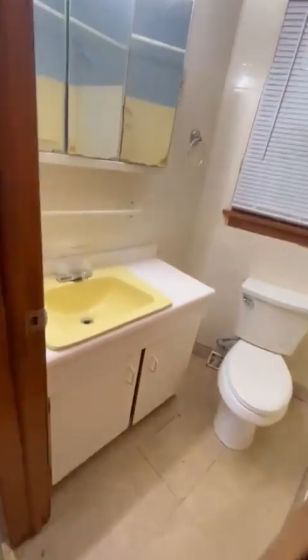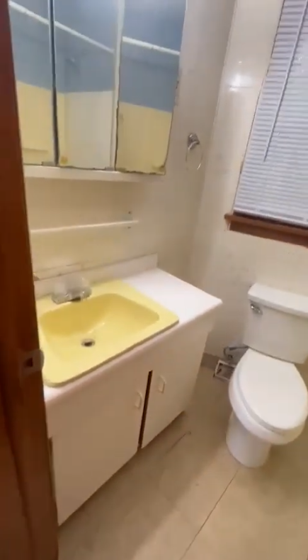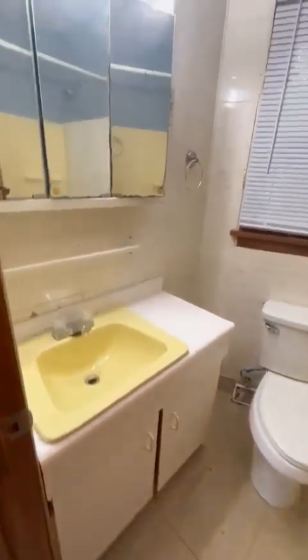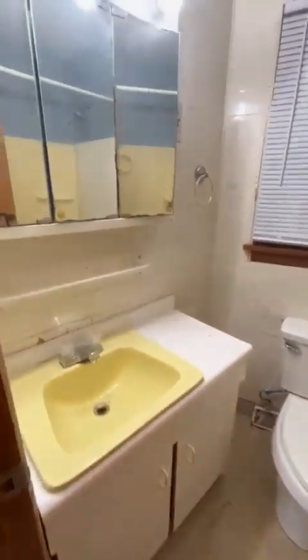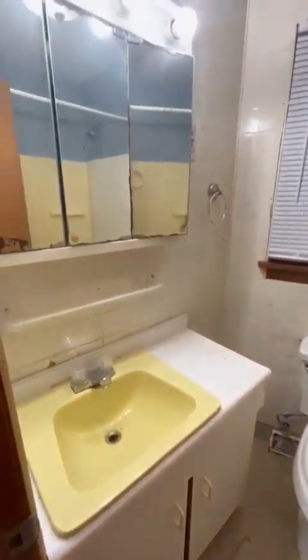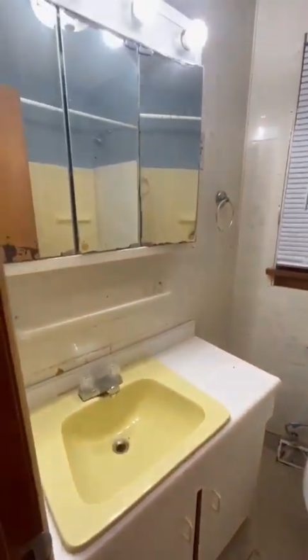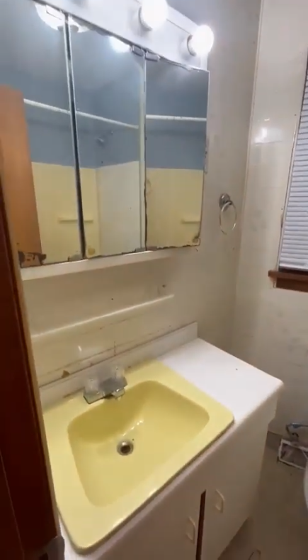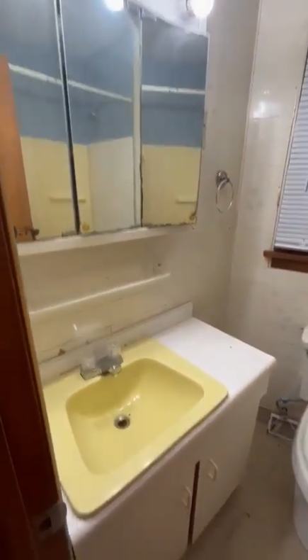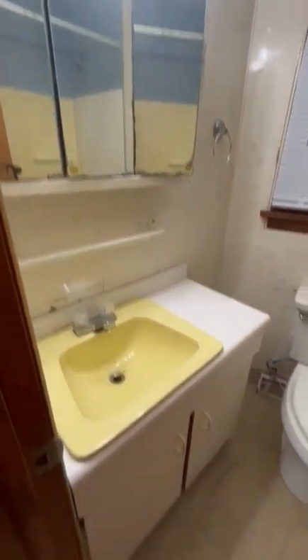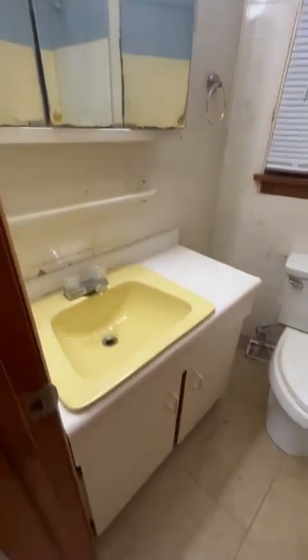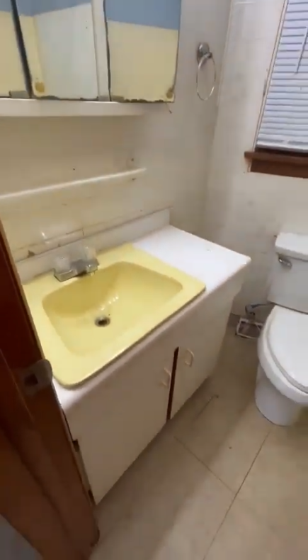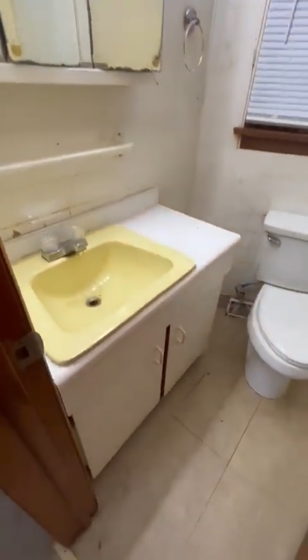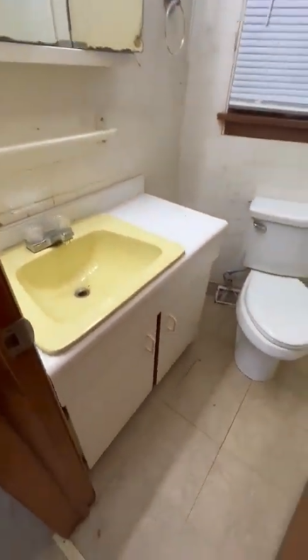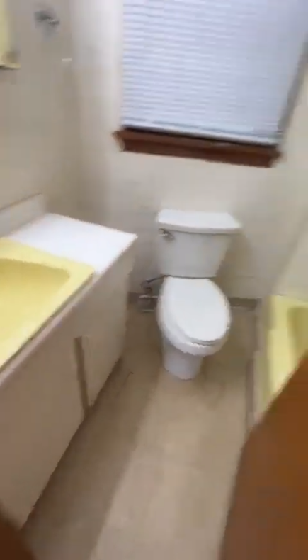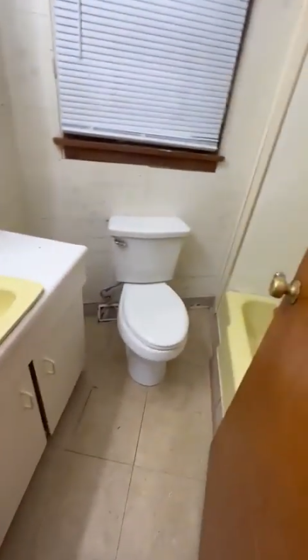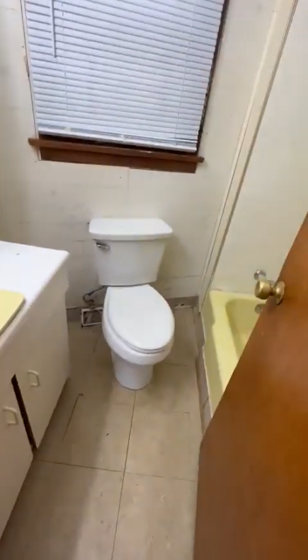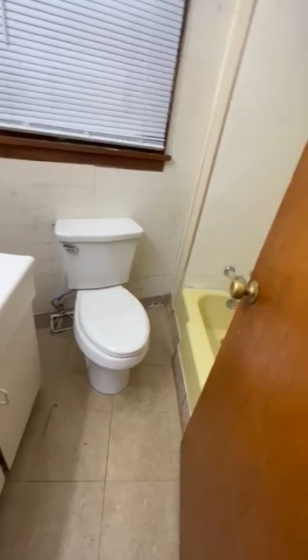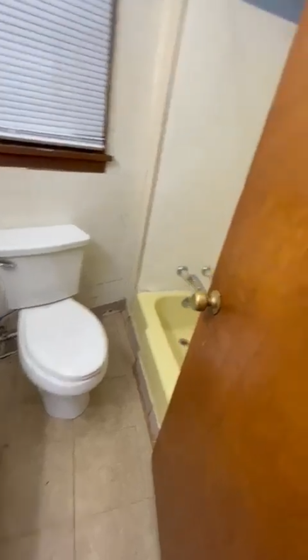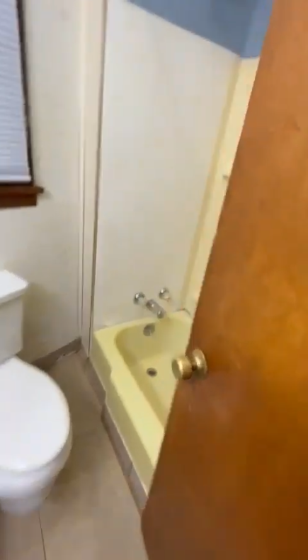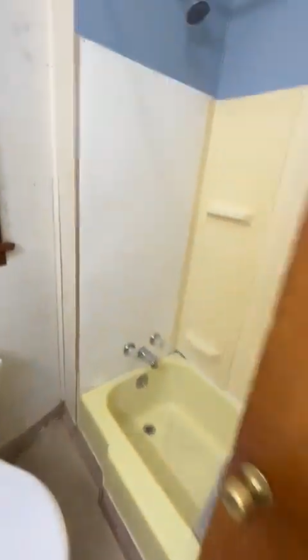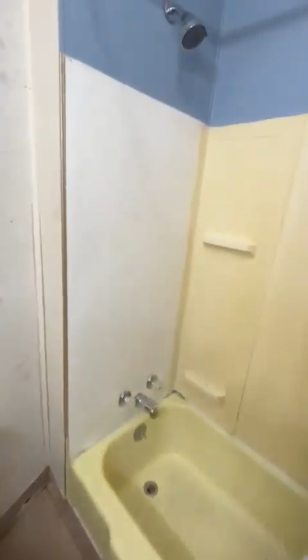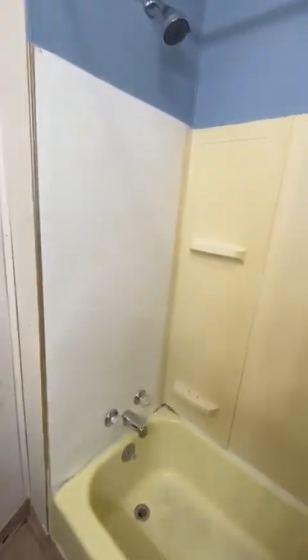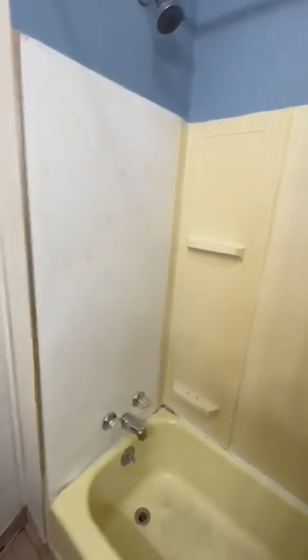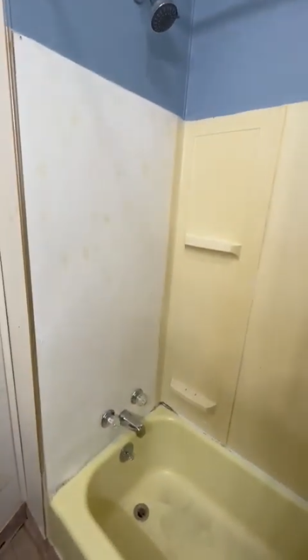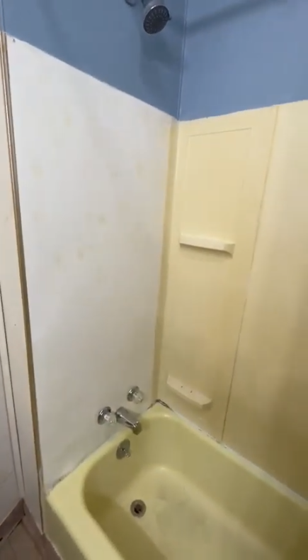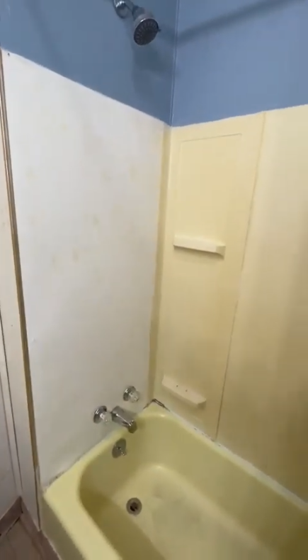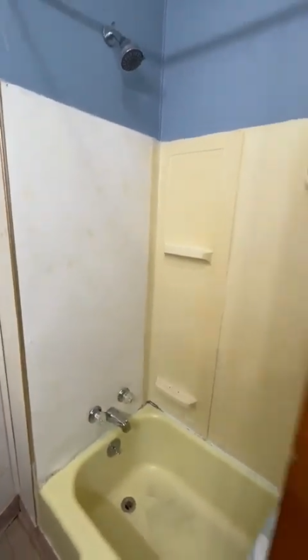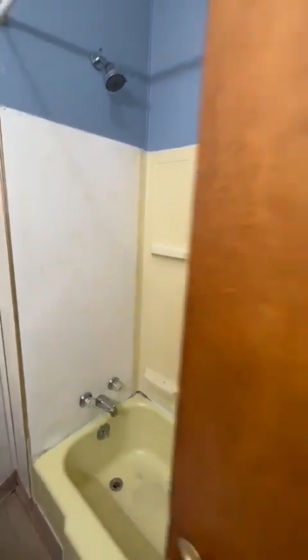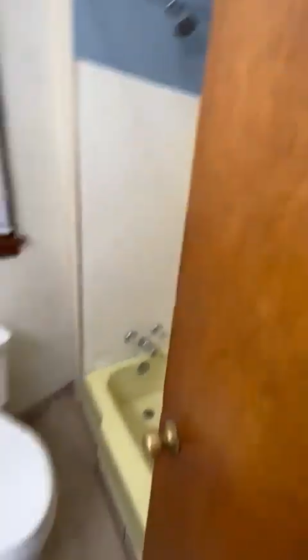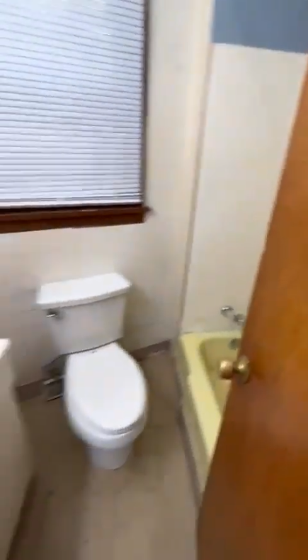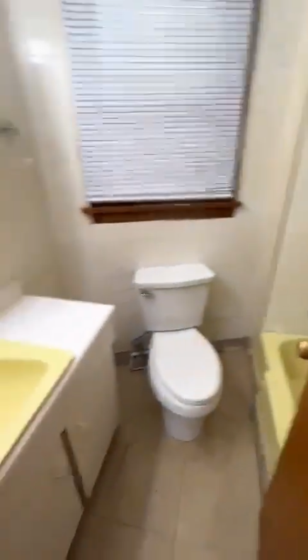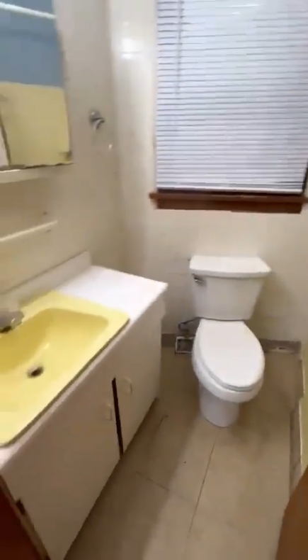Here's your bathroom. Nice big mirror, nice sink, toilet, nice surround. It's good.